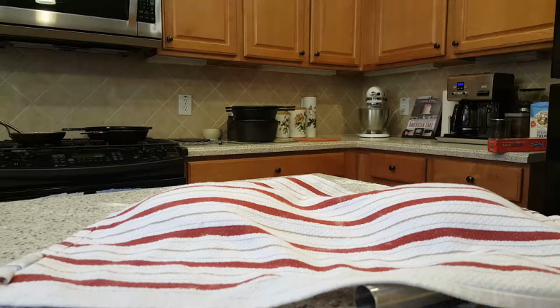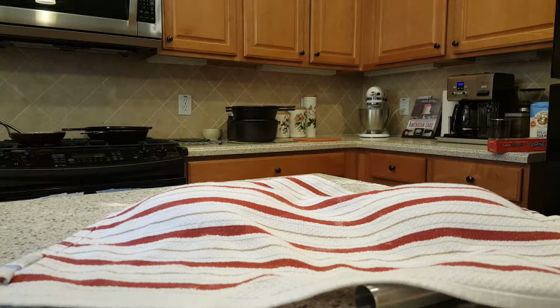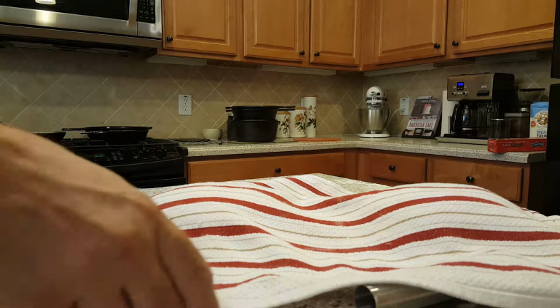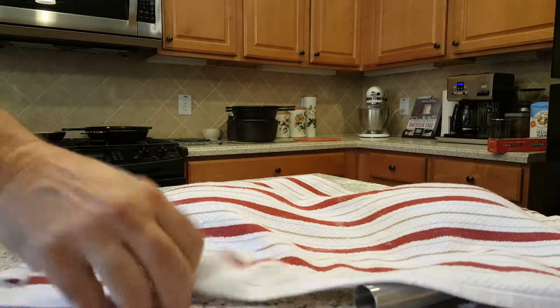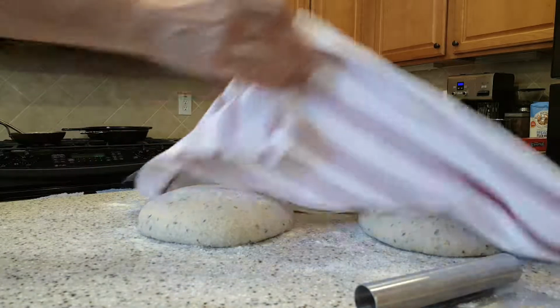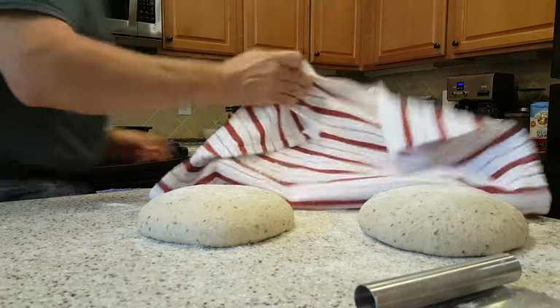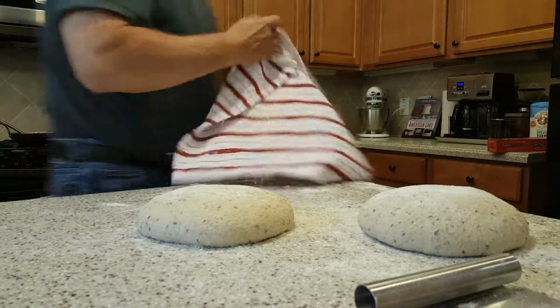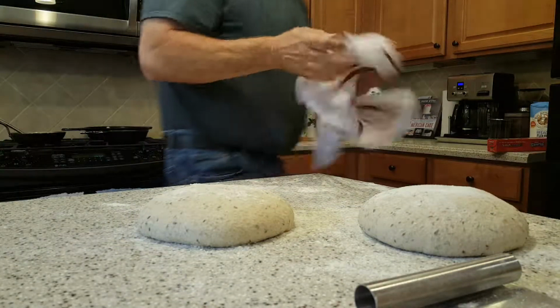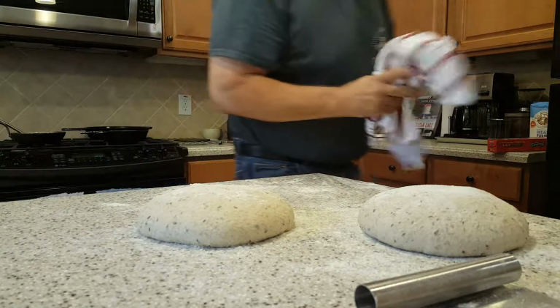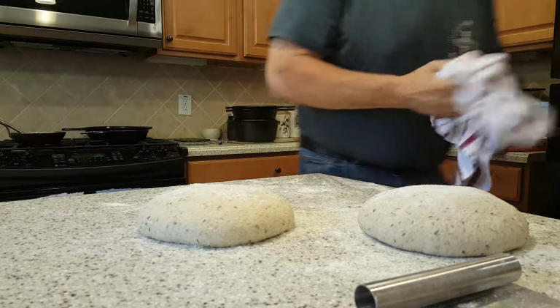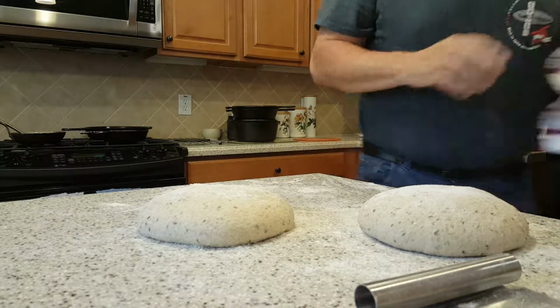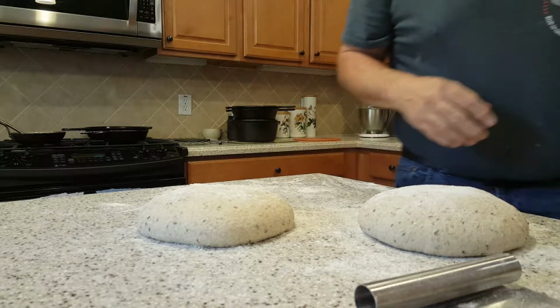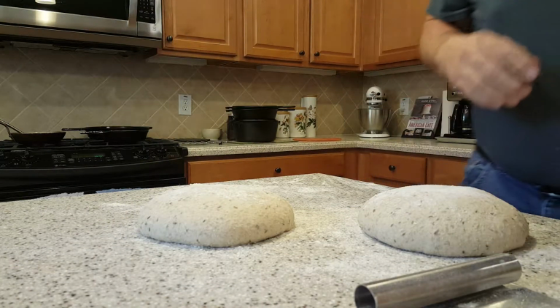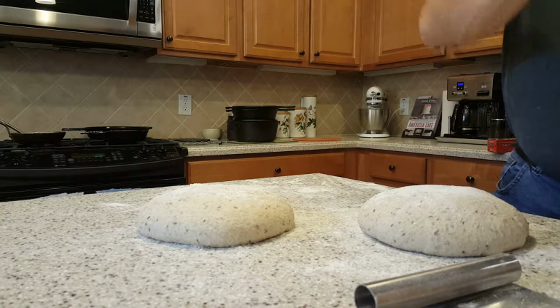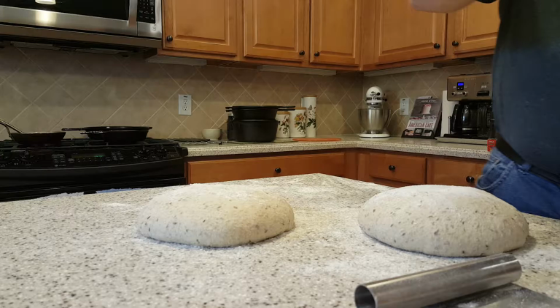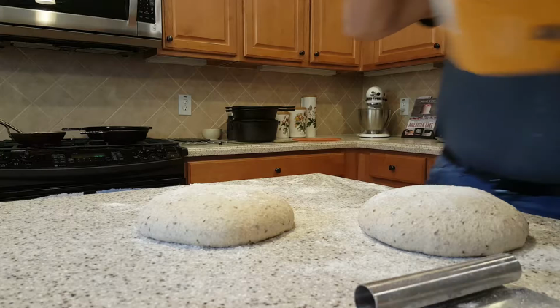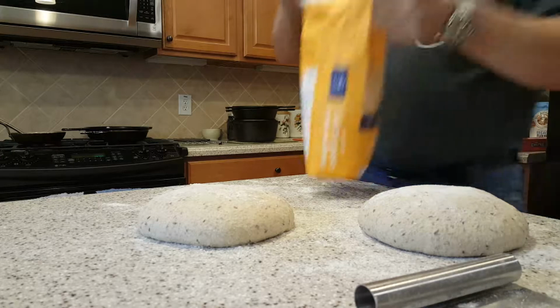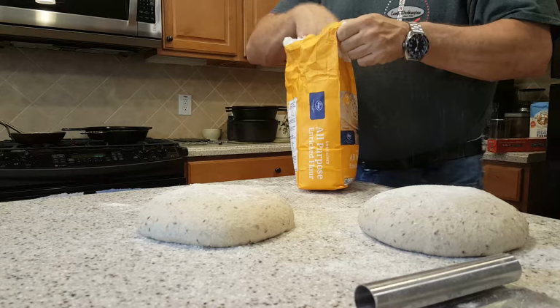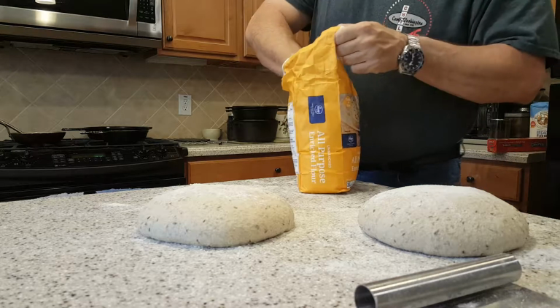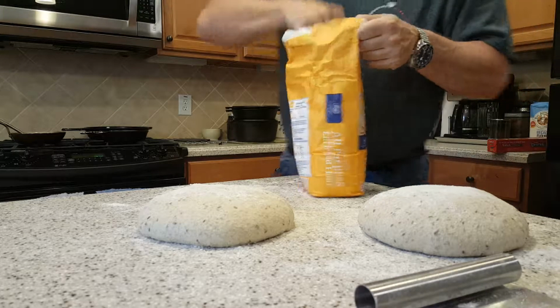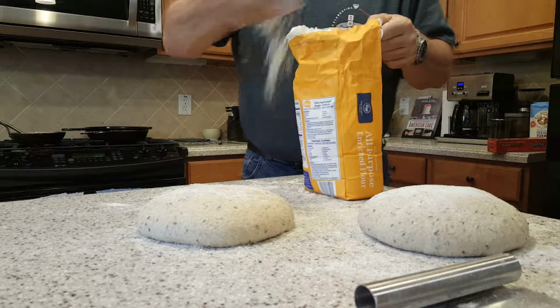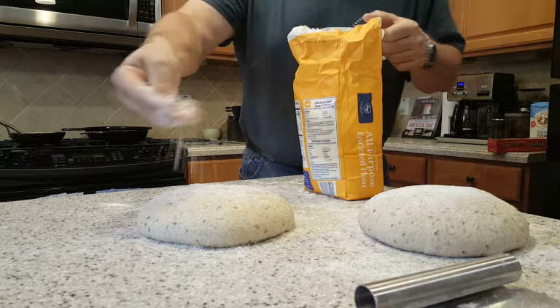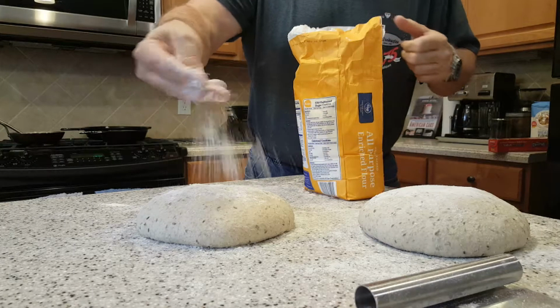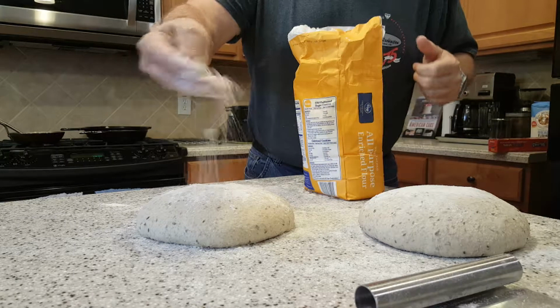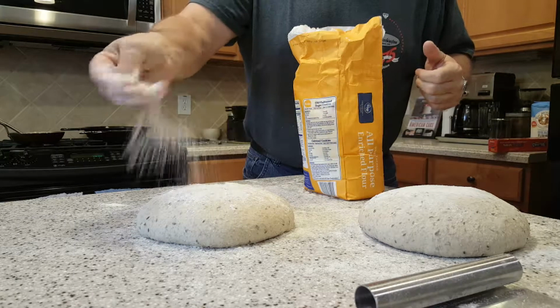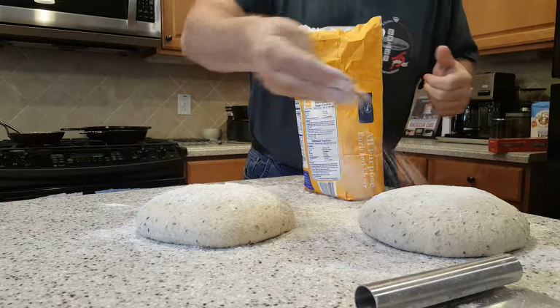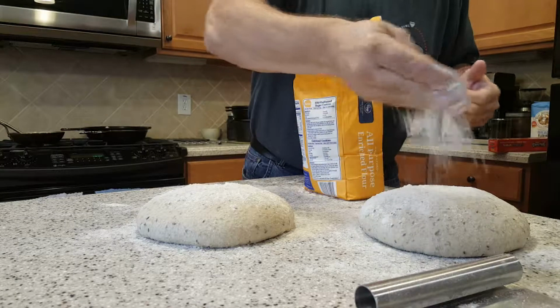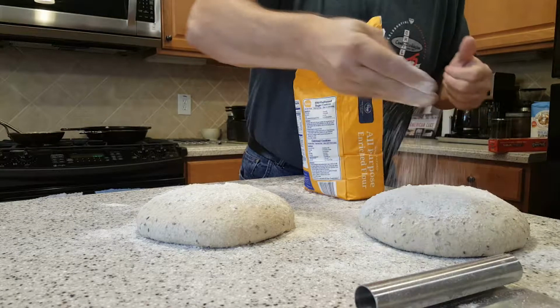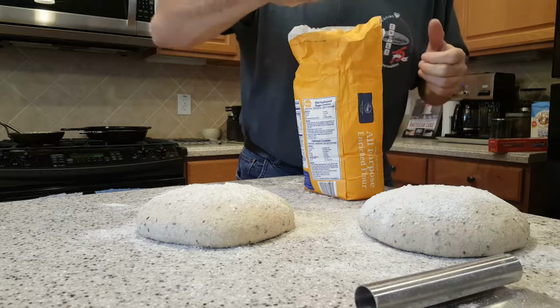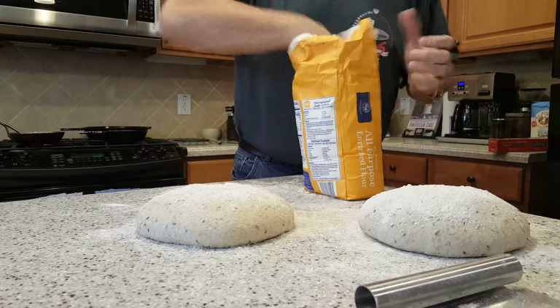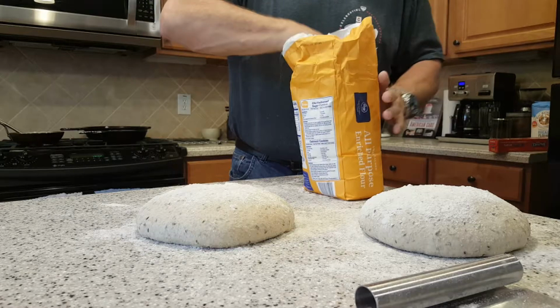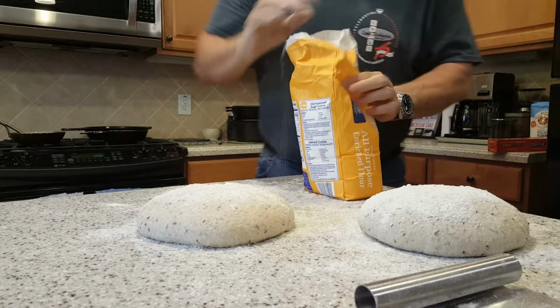Okay, it's been 25 minutes. So the first thing I do is cover it, put a little flour on each one because that's going to be the bottom again.